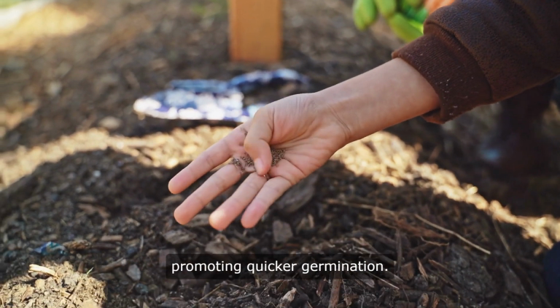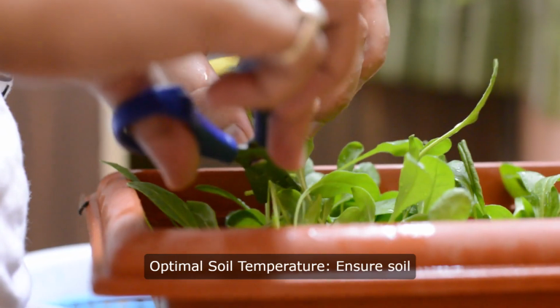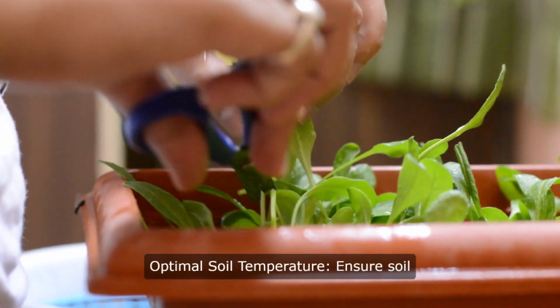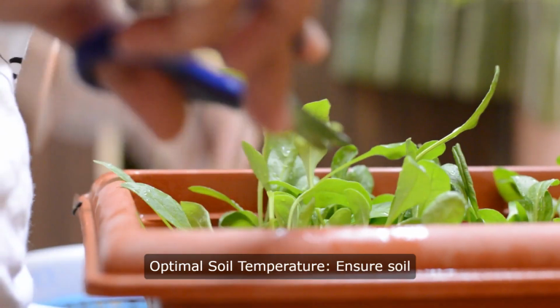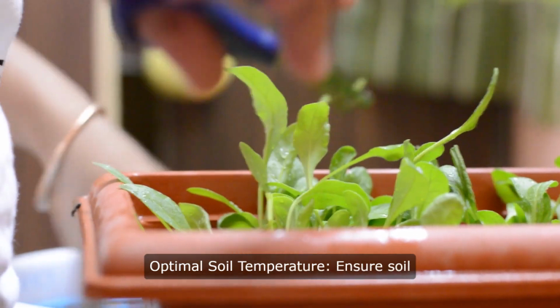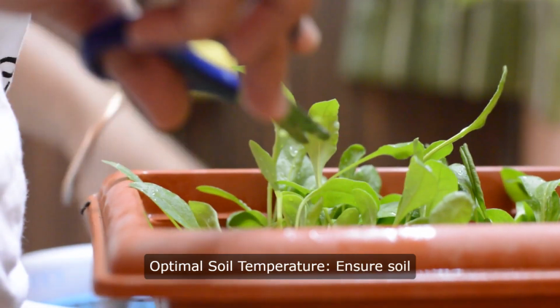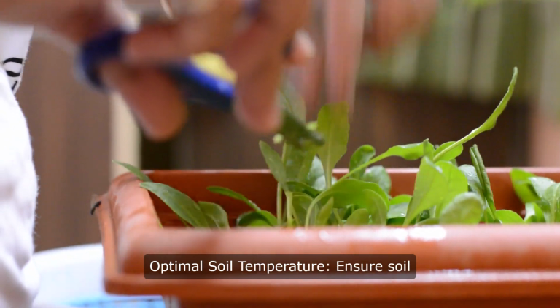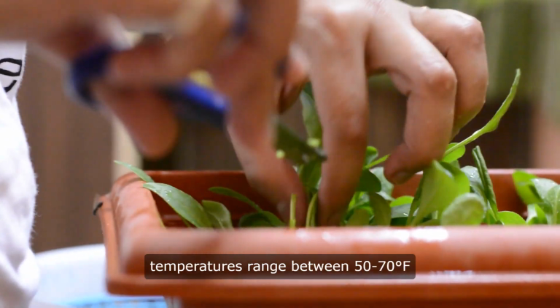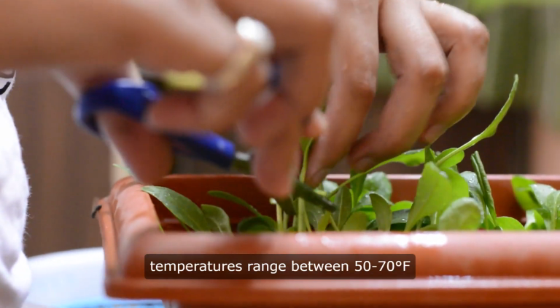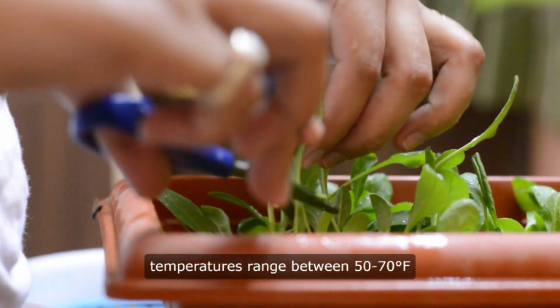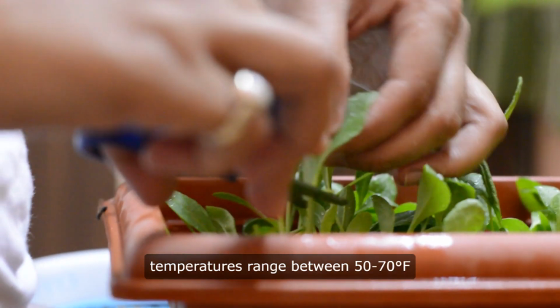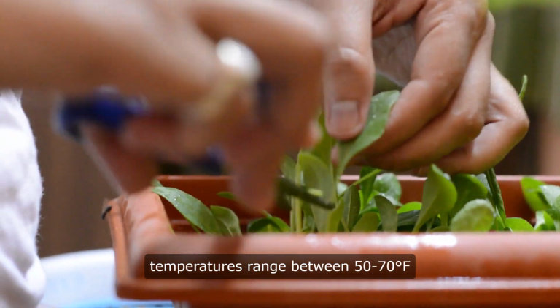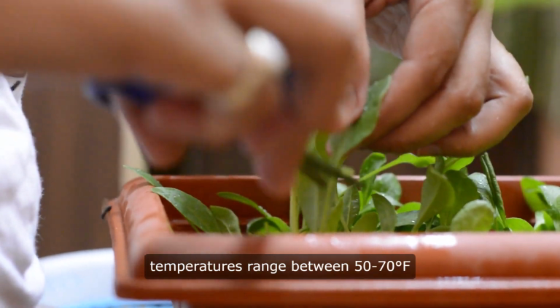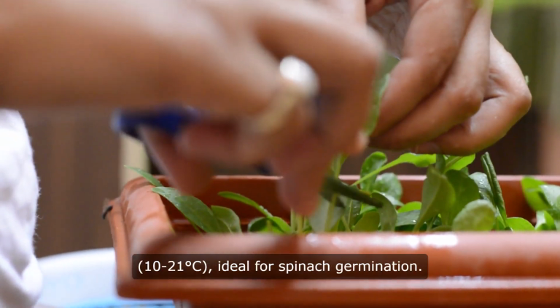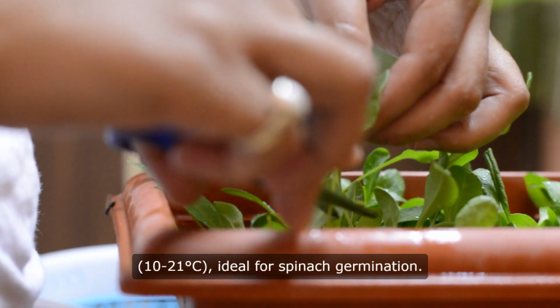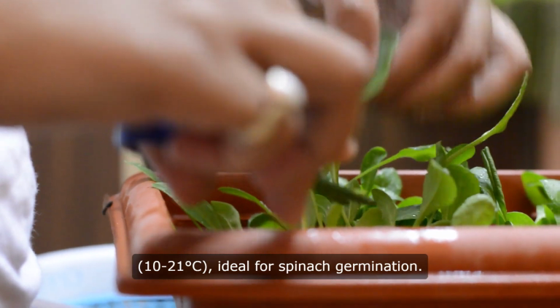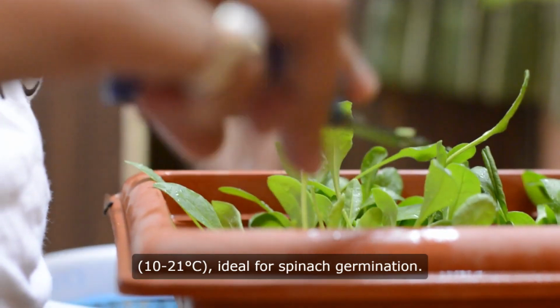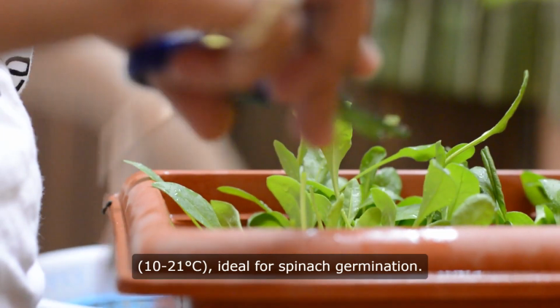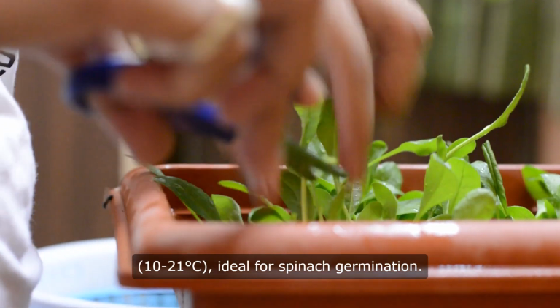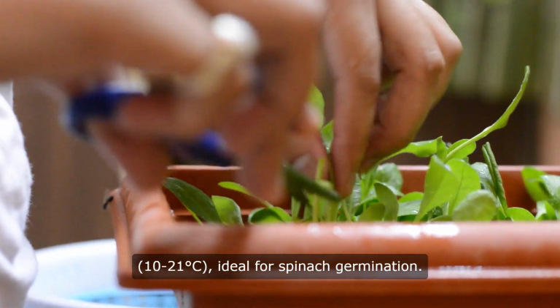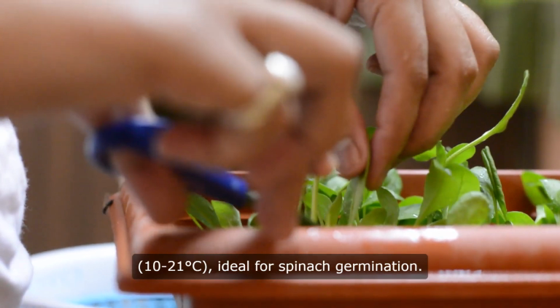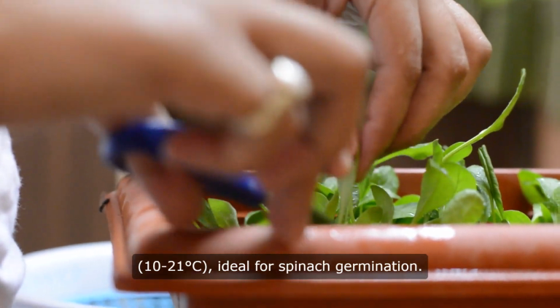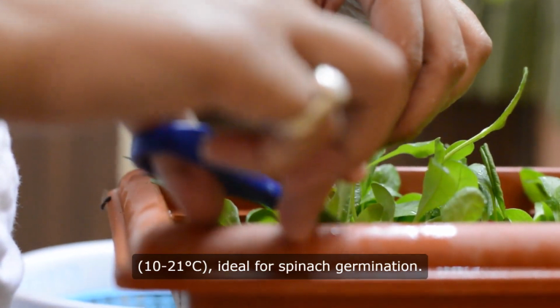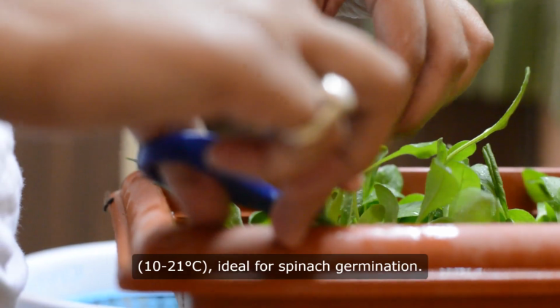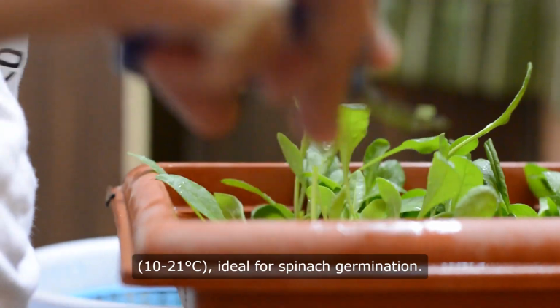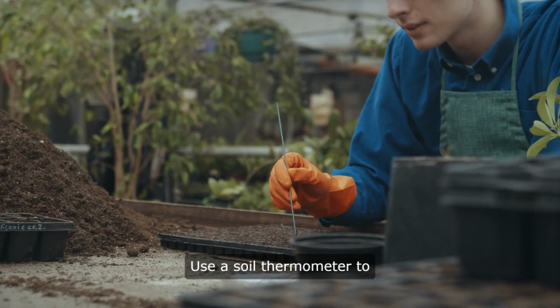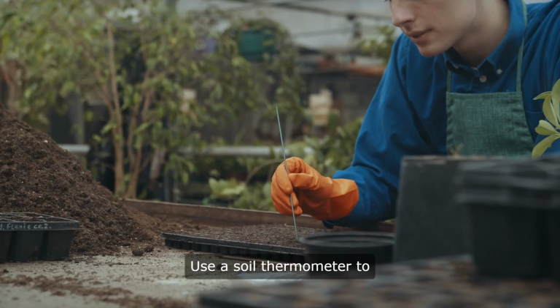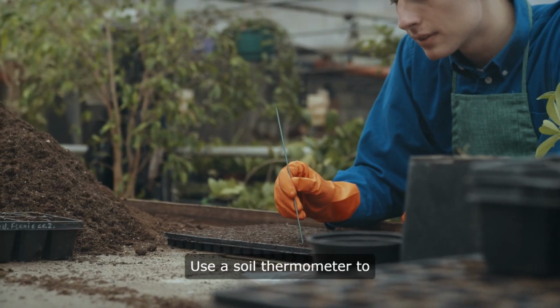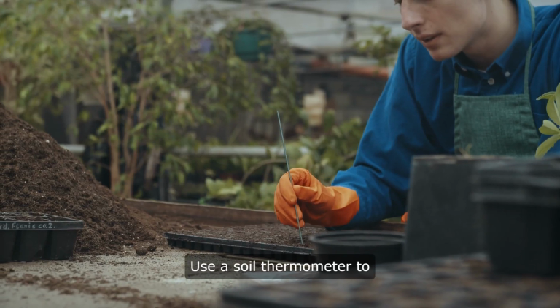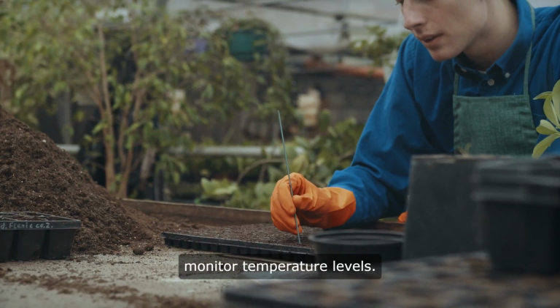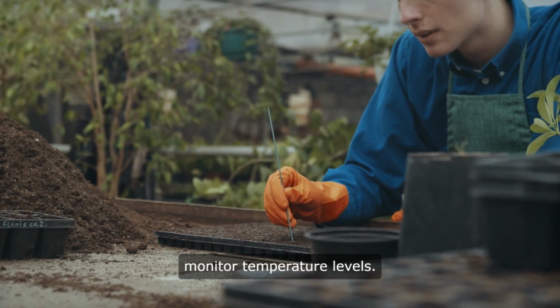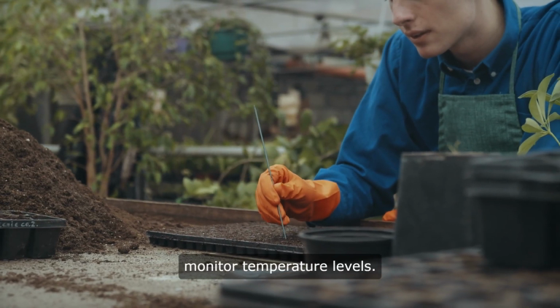Optimal soil temperature. Ensure soil temperatures range between 50 to 70 degrees Fahrenheit (10 to 21°C), ideal for spinach germination. Use a soil thermometer to monitor temperature levels.